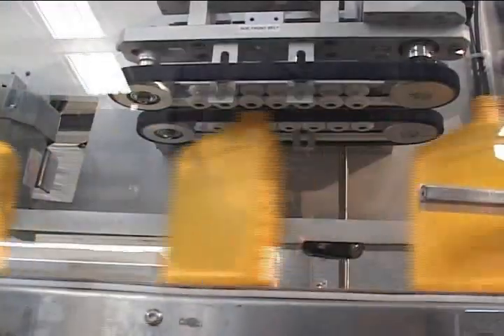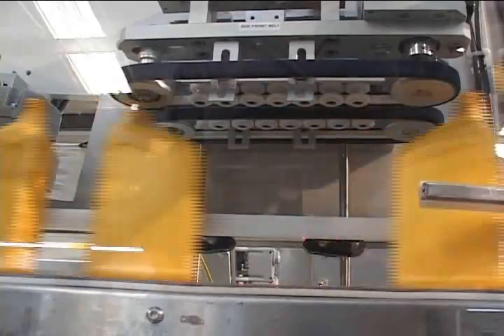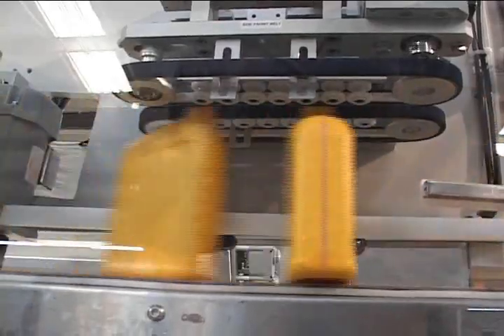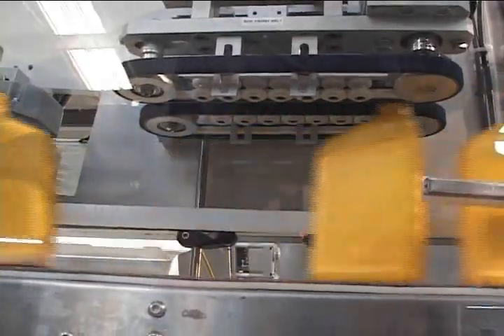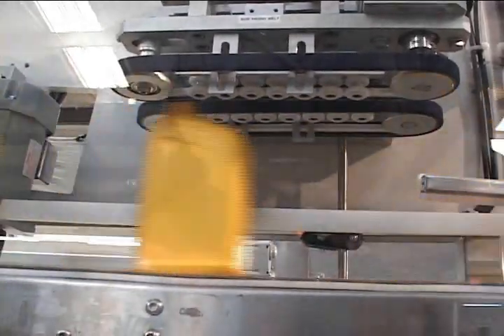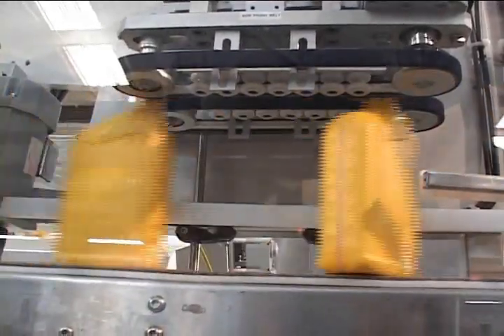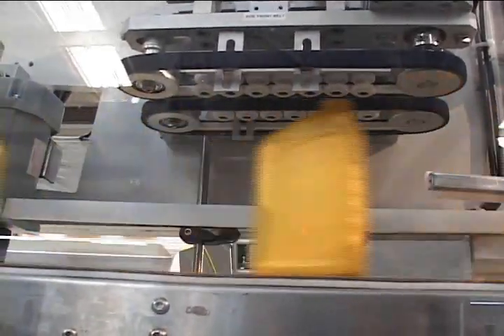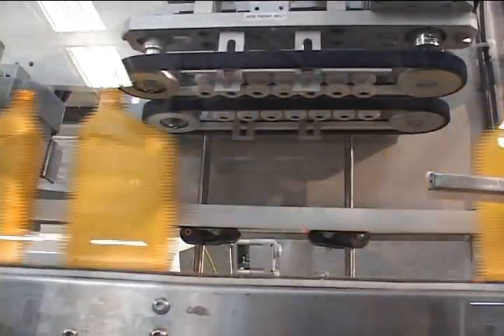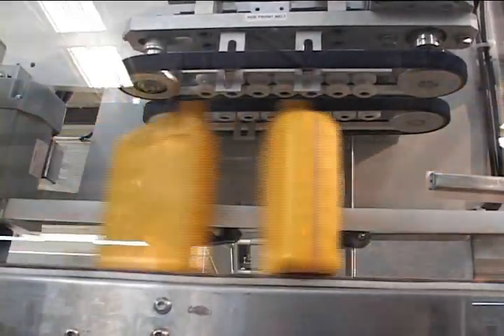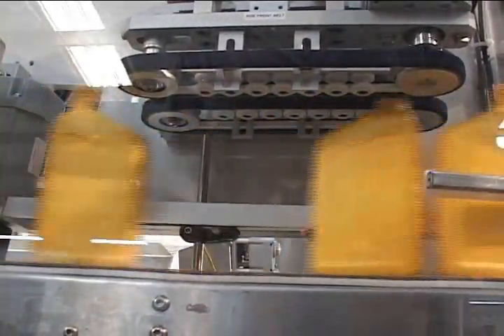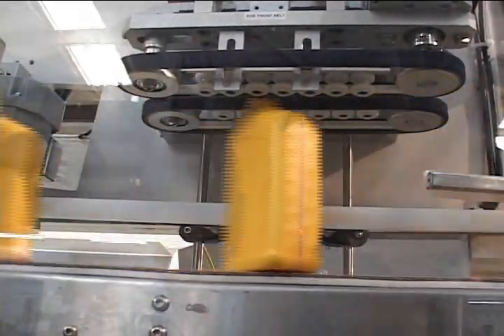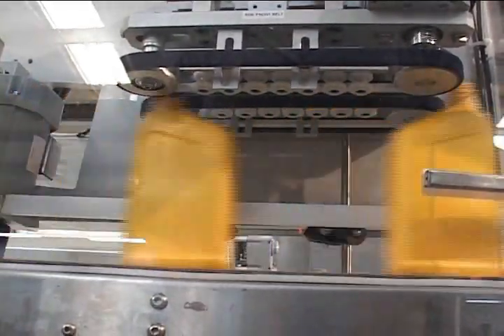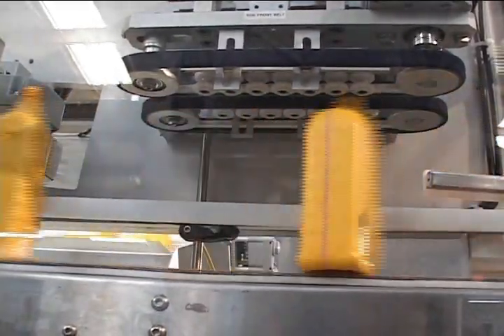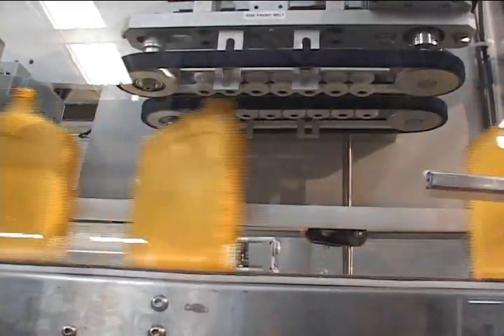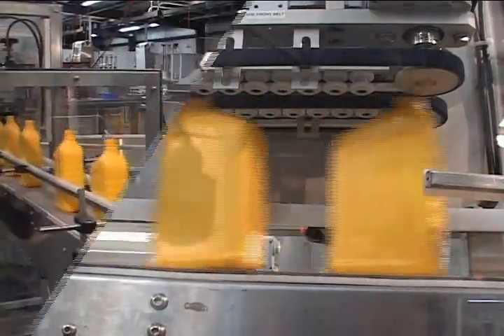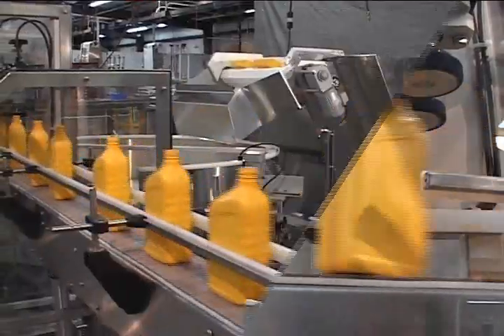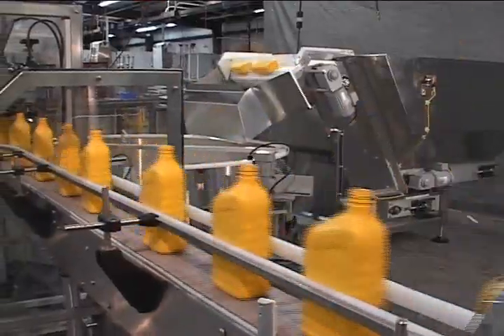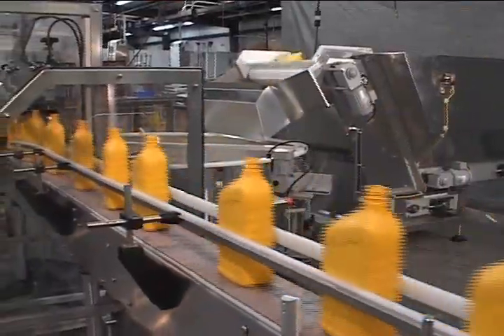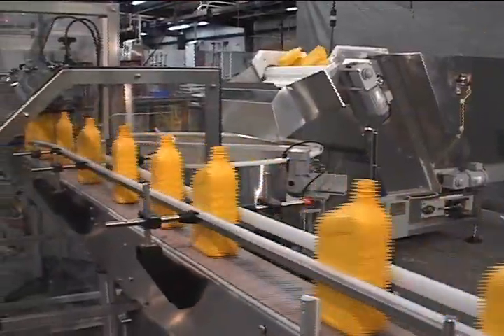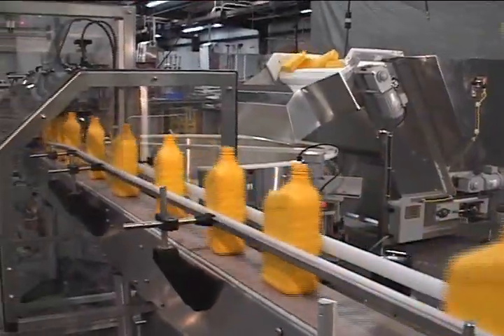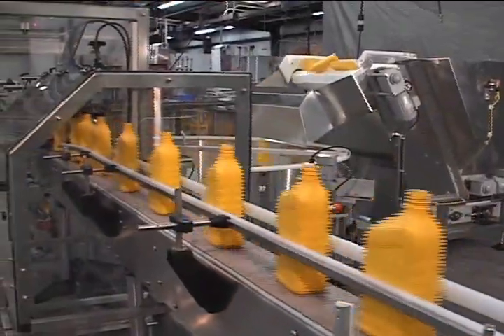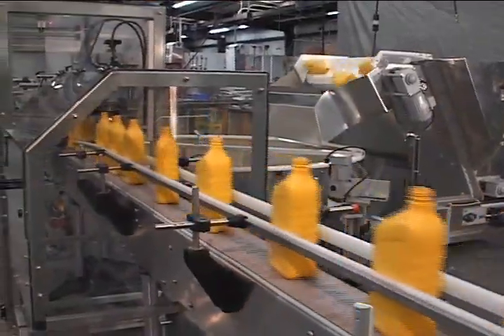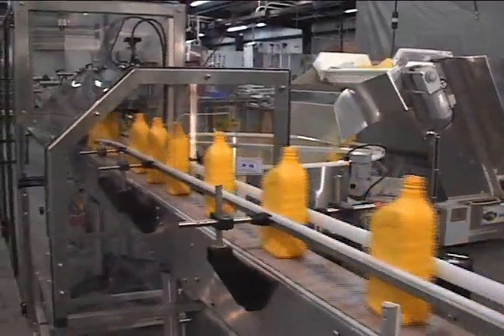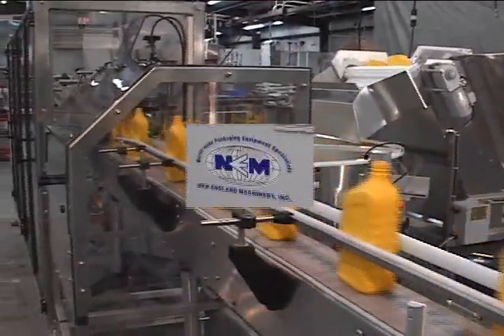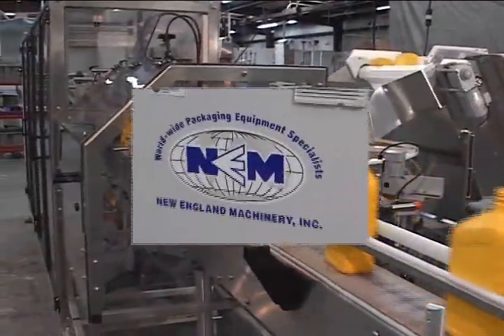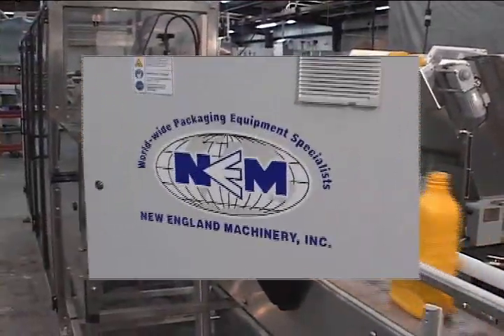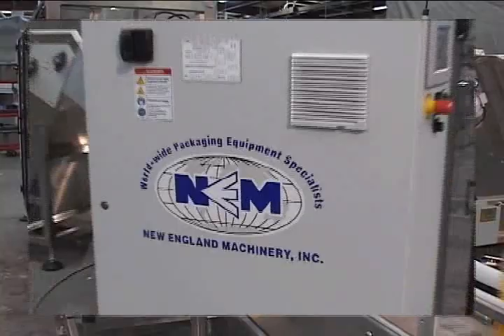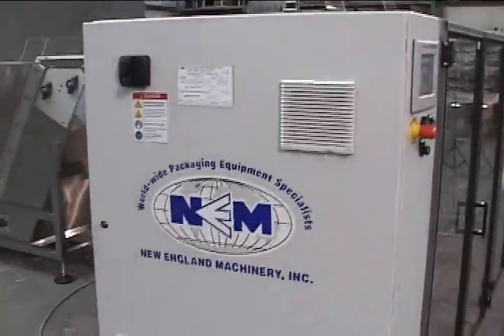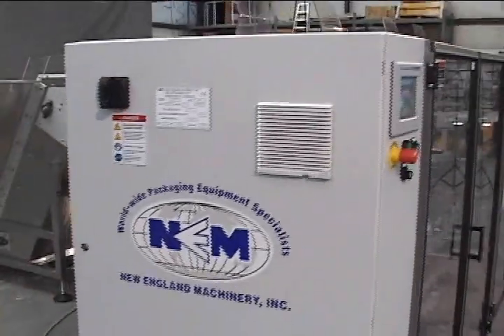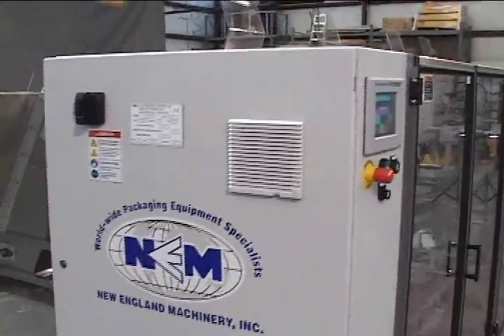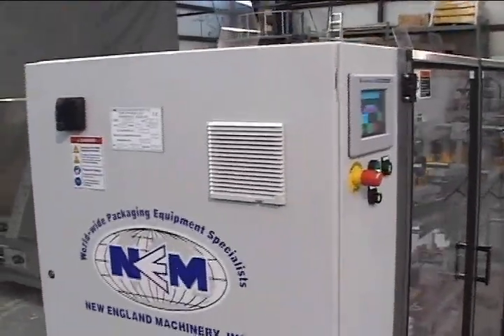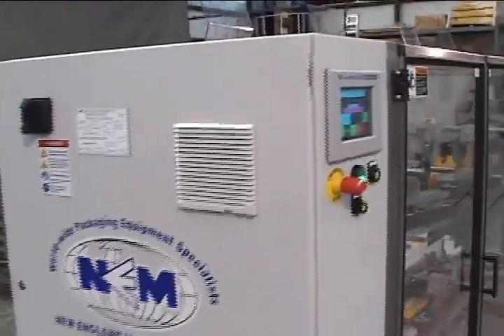It supports a variety of containers including round, square, oval, rectangular, straight-walled, tapered, and handled containers, for applications that may need secondary orienting on some of the containers.